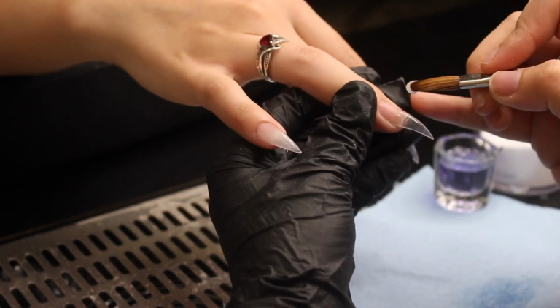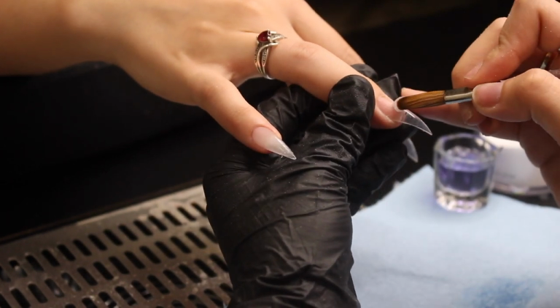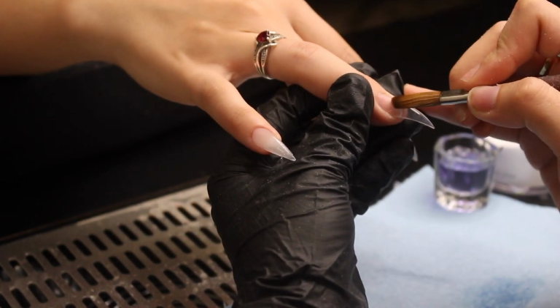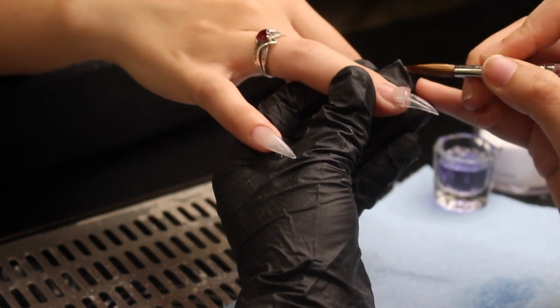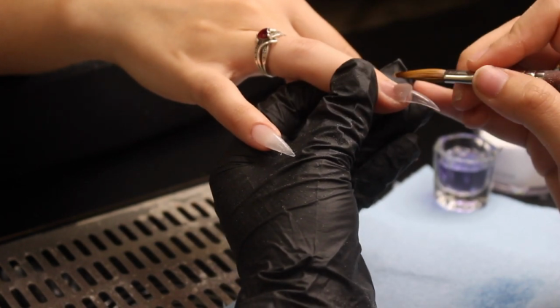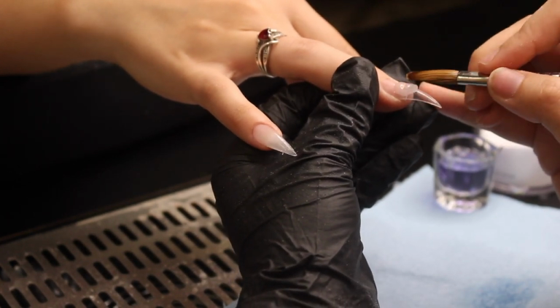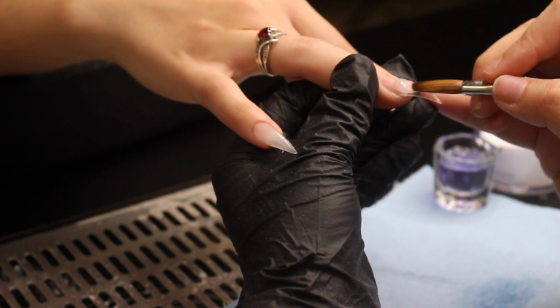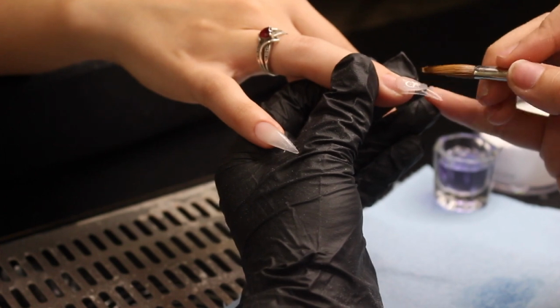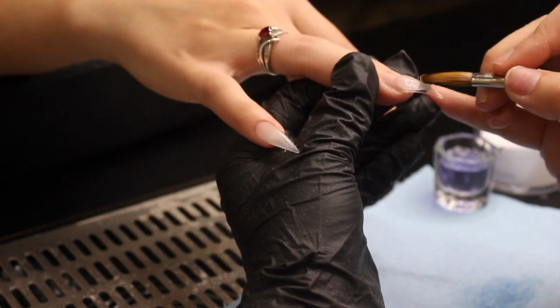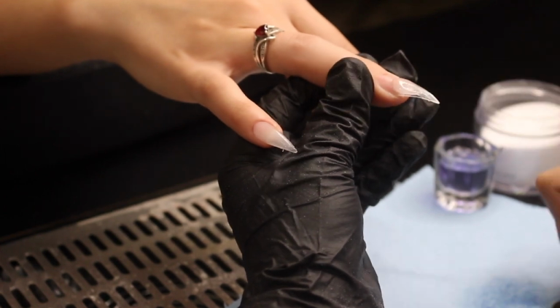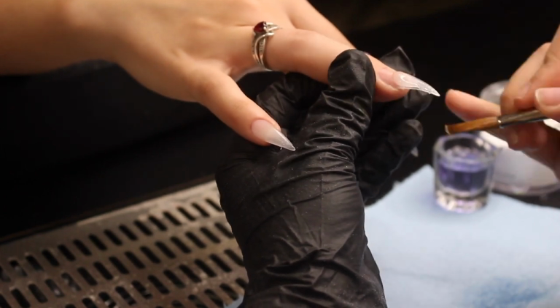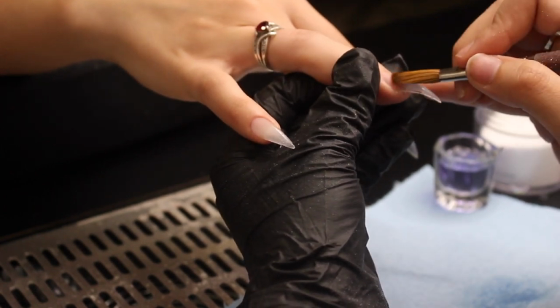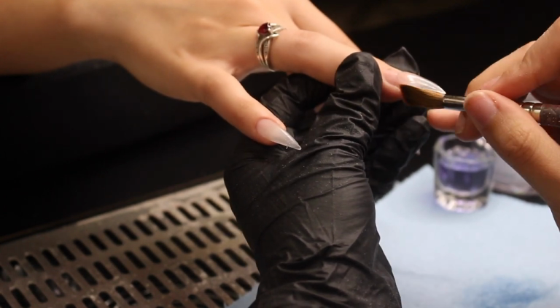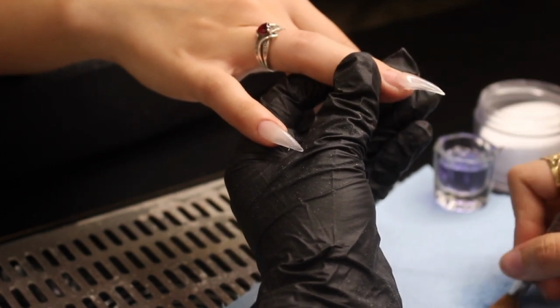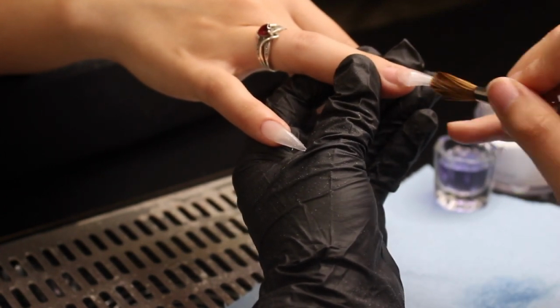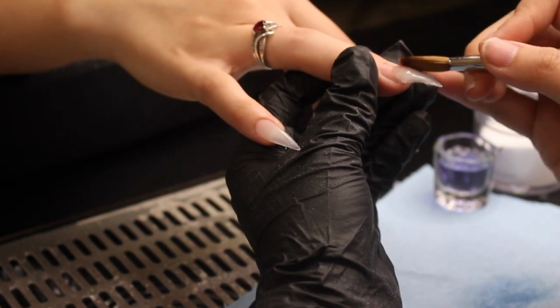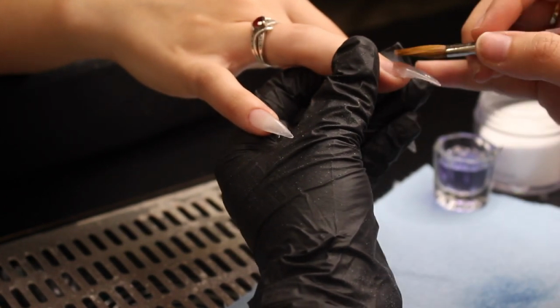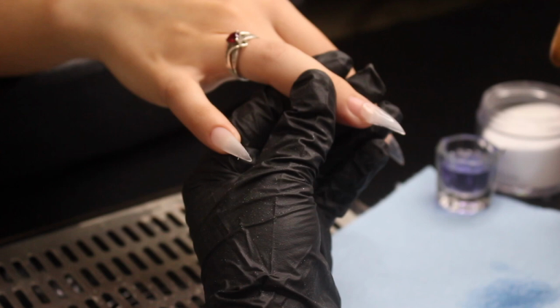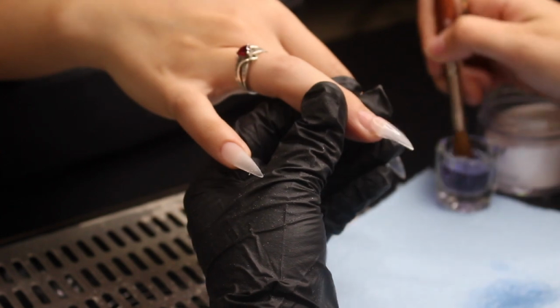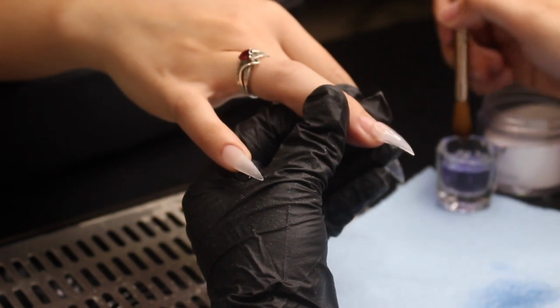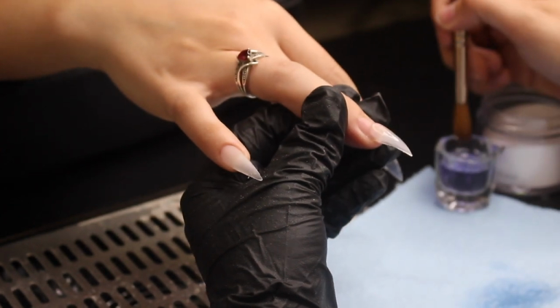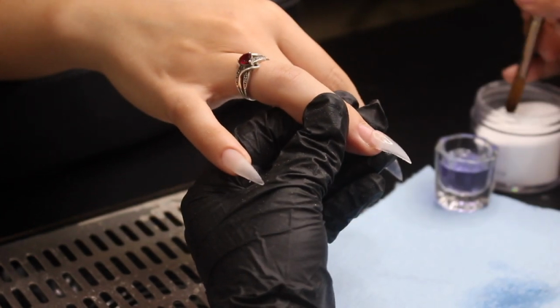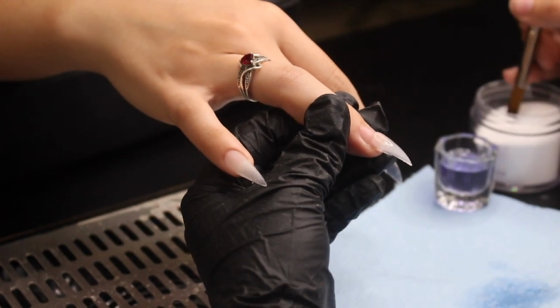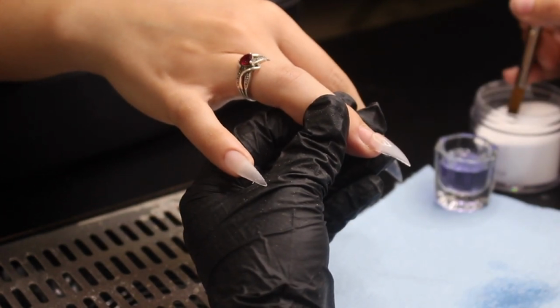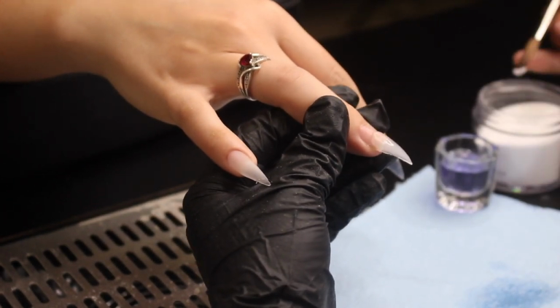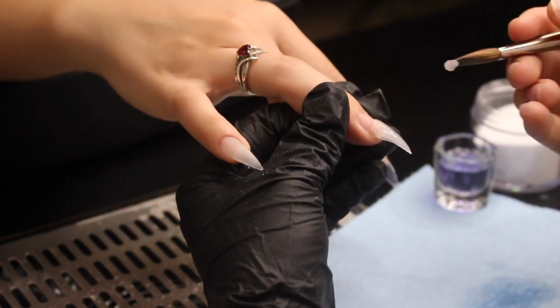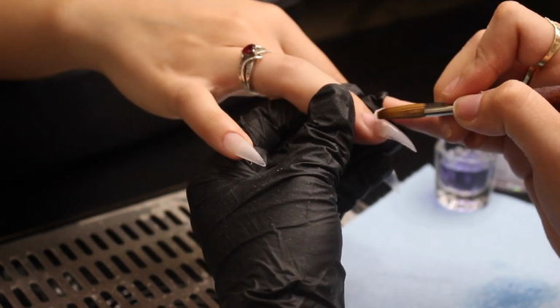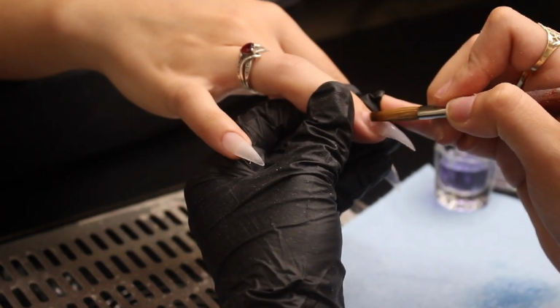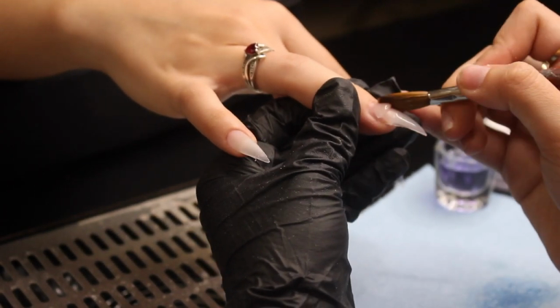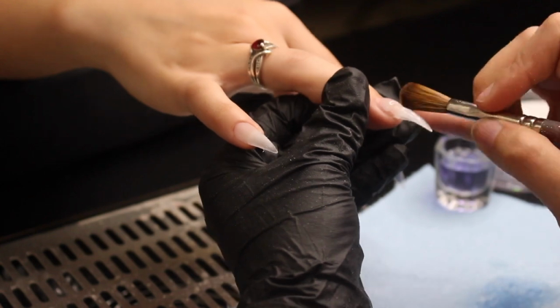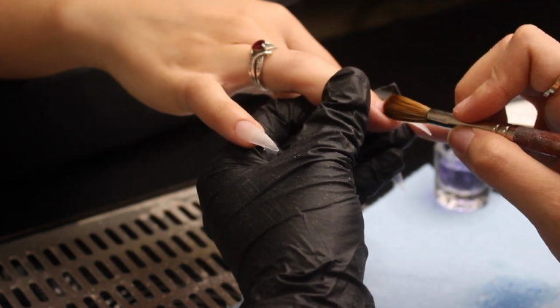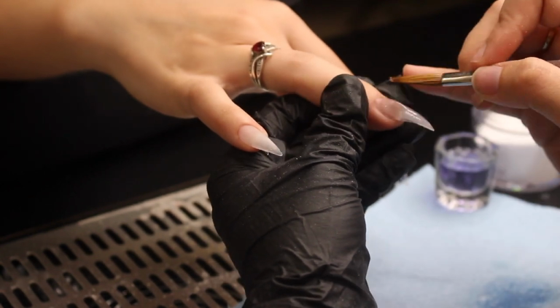For the most part I've been using the two-to-three-ball method for applying acrylic — that's one ball at the tip, a second one right above it, and then the third one closer to the cuticle area.